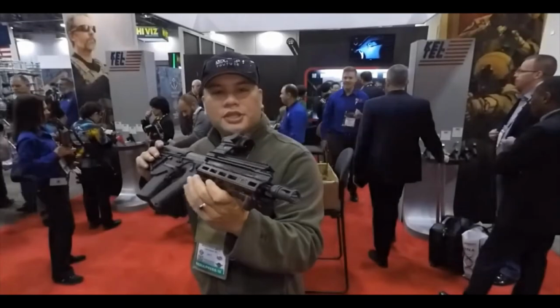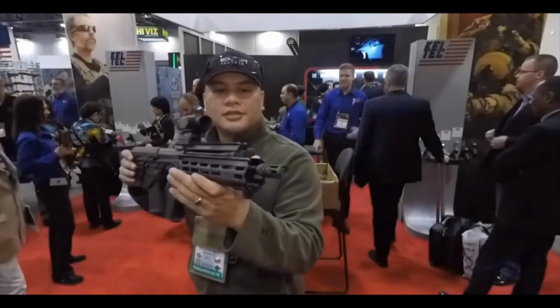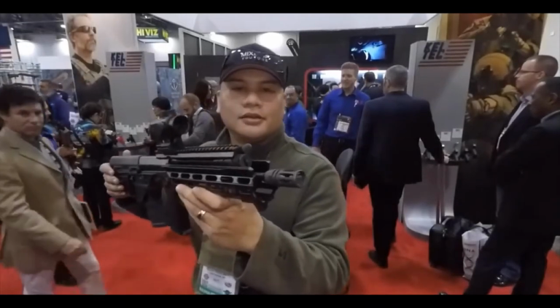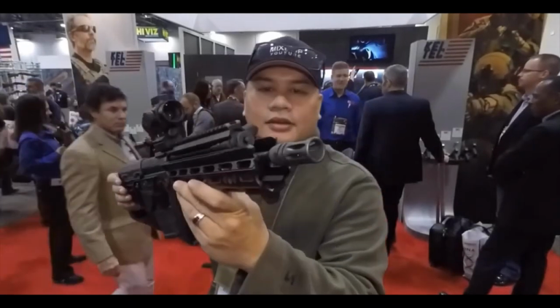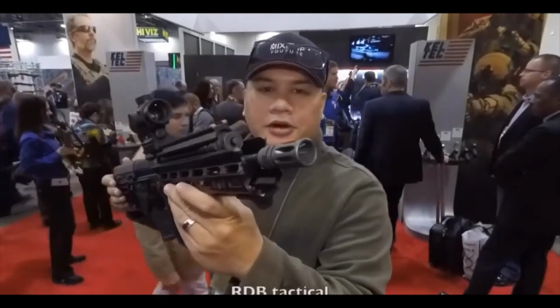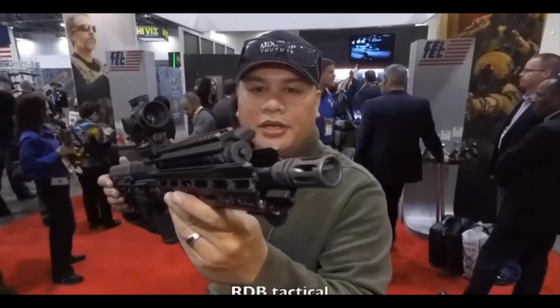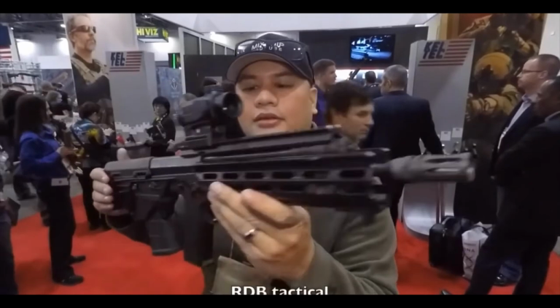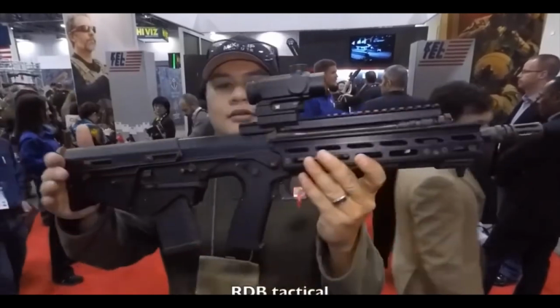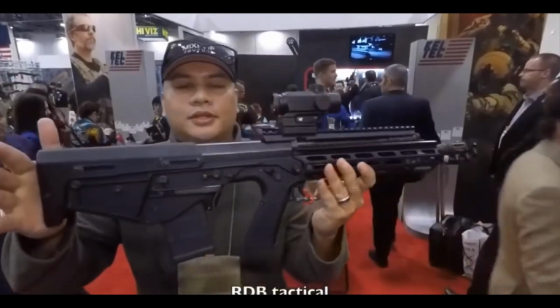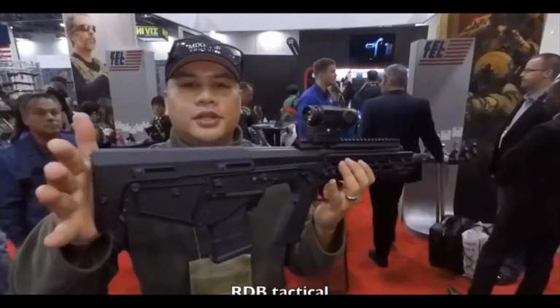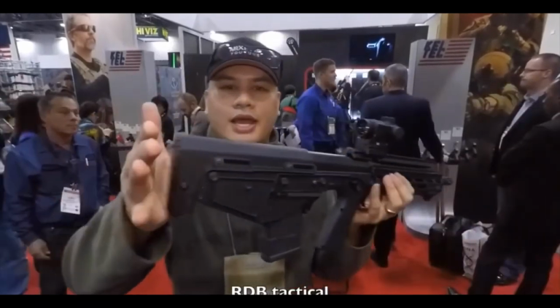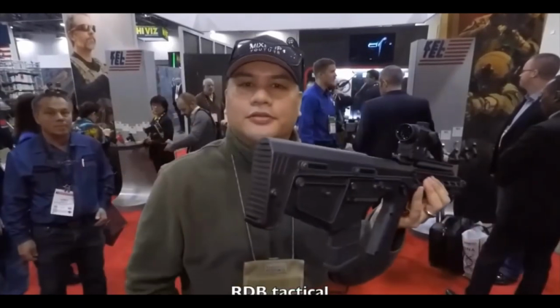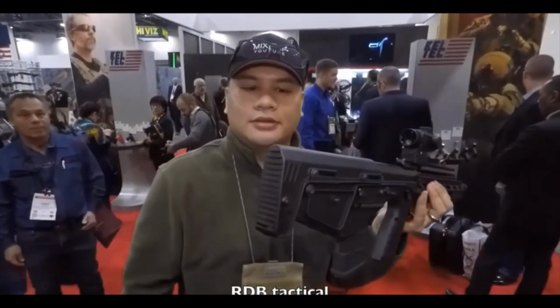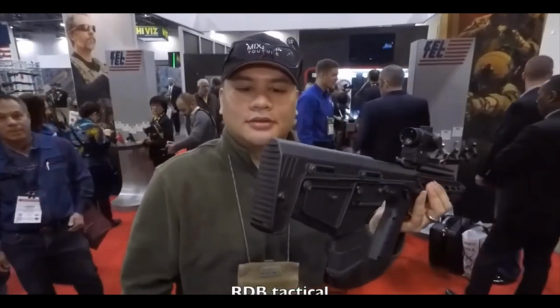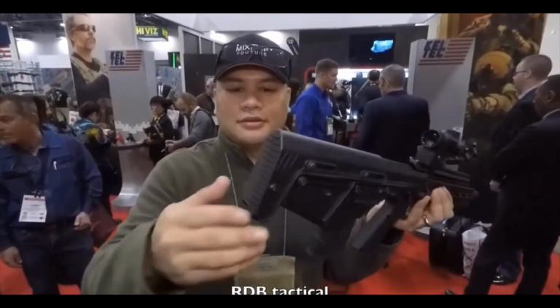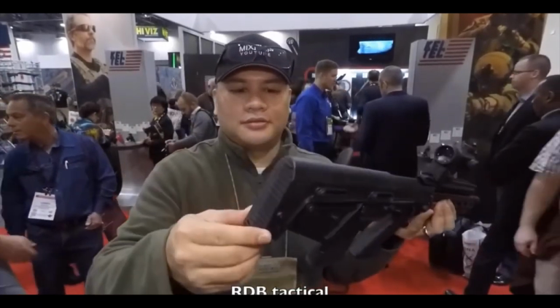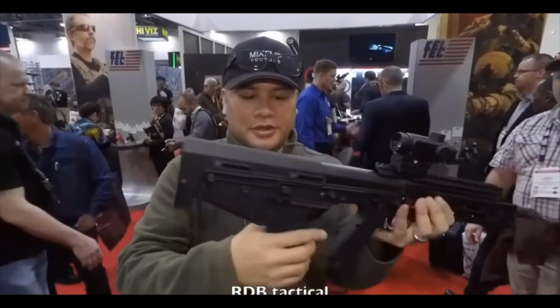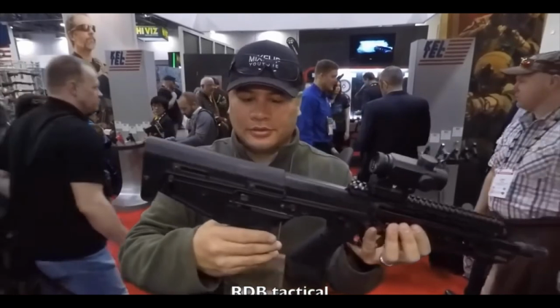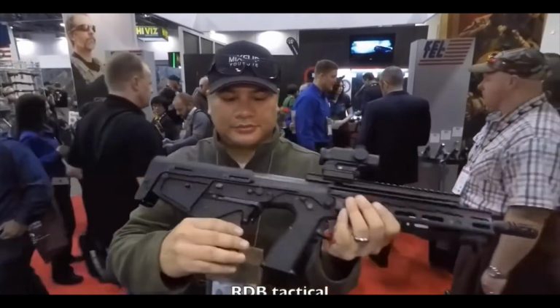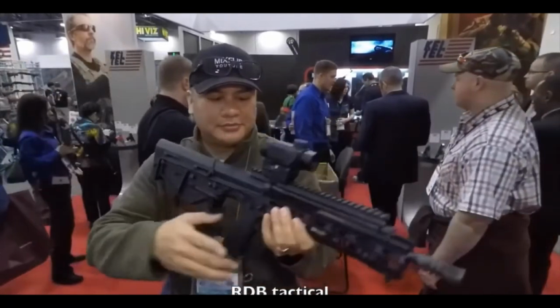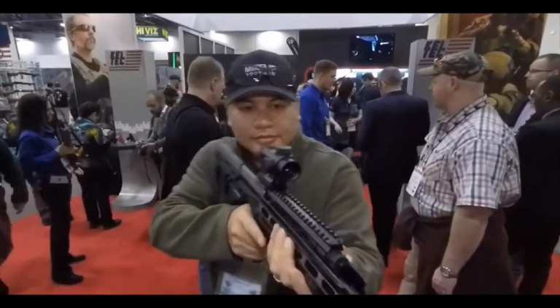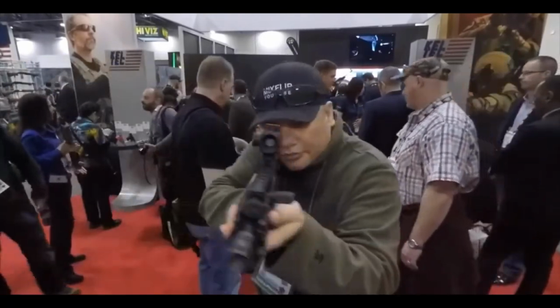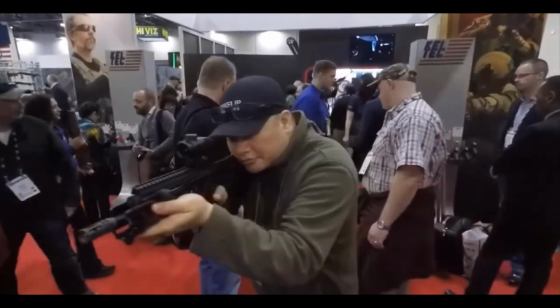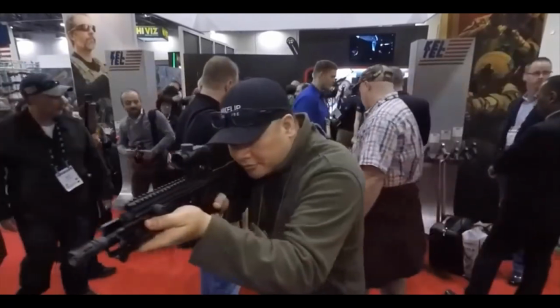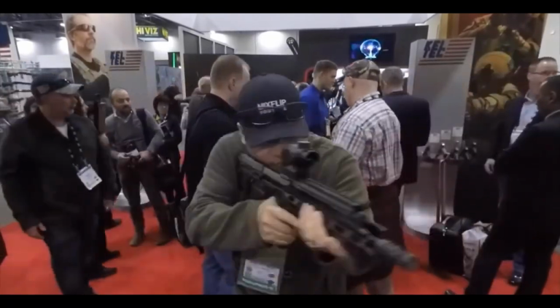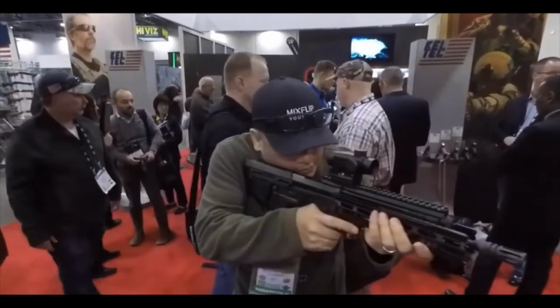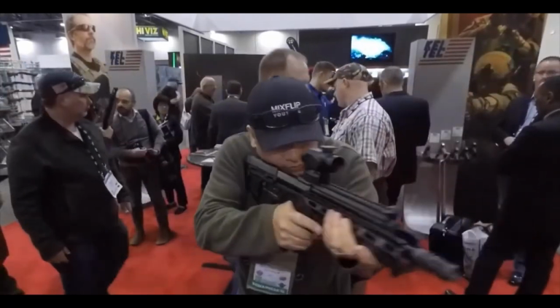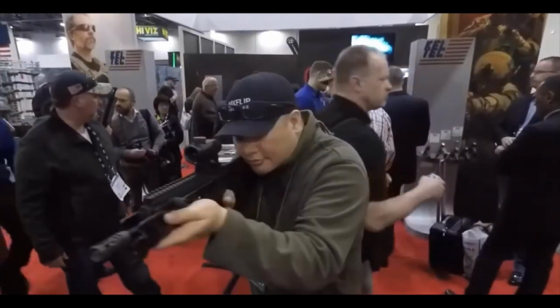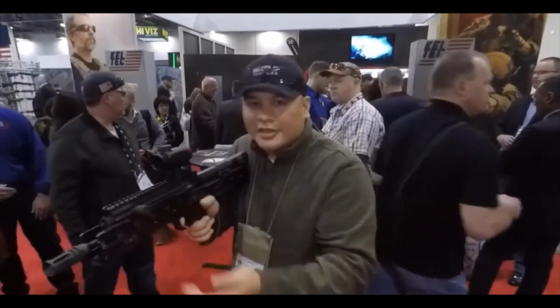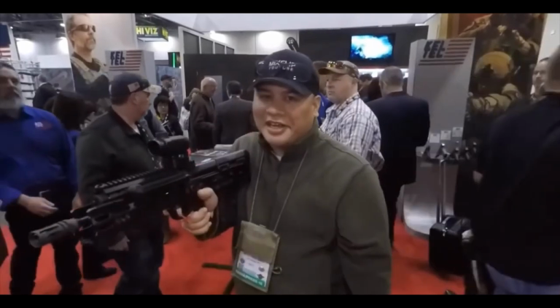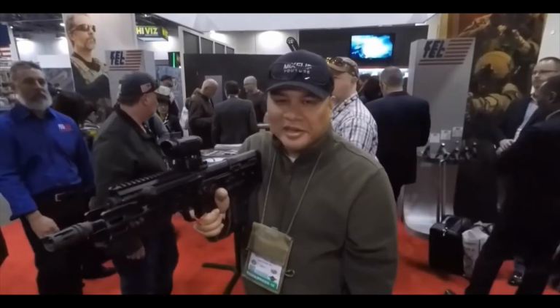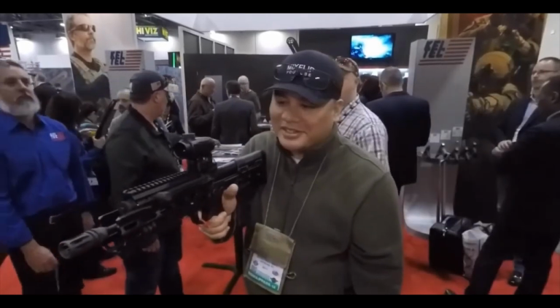Check this out — RDB. This is the new tactical version. Pretty cool. This is nice. I really like this.